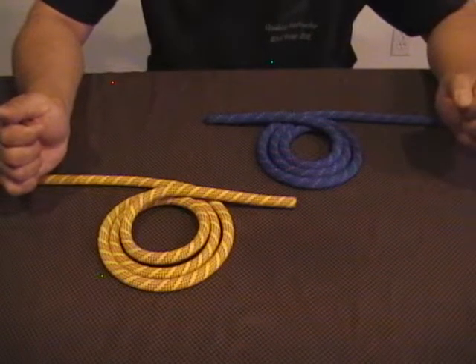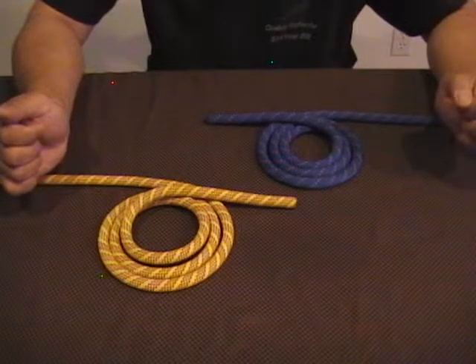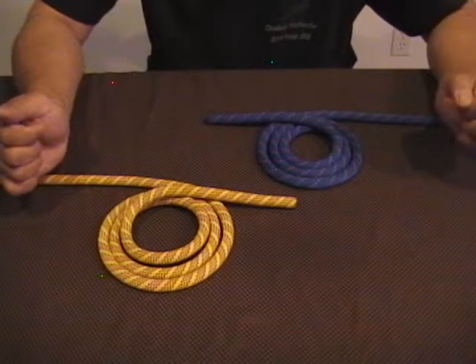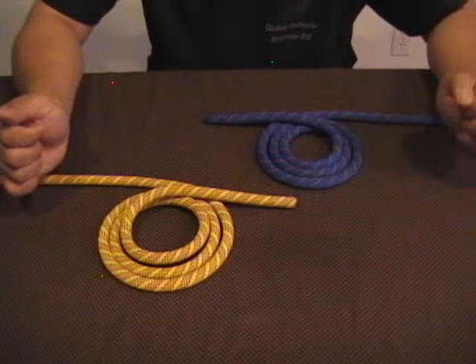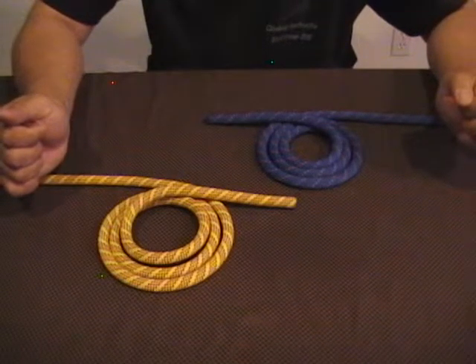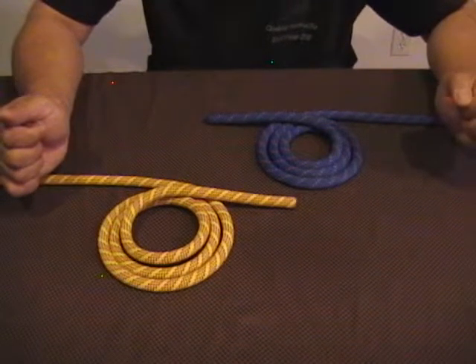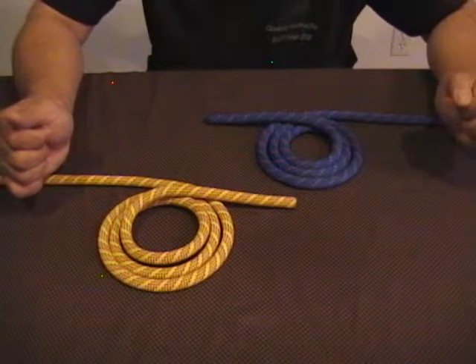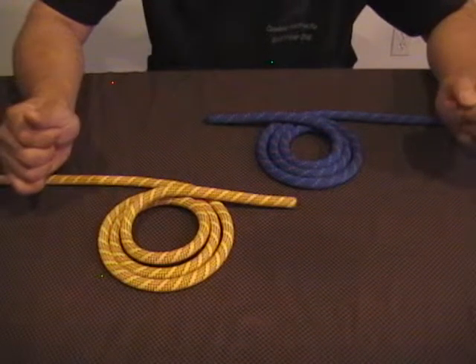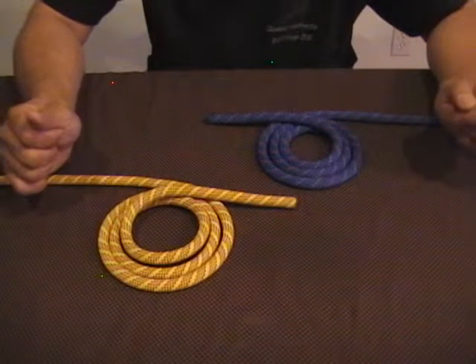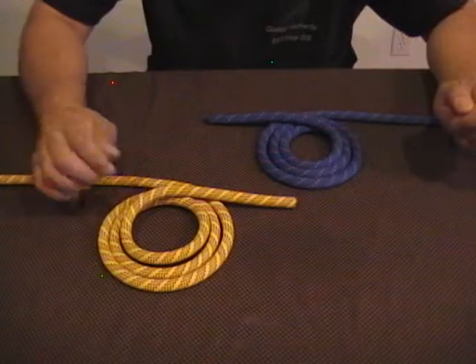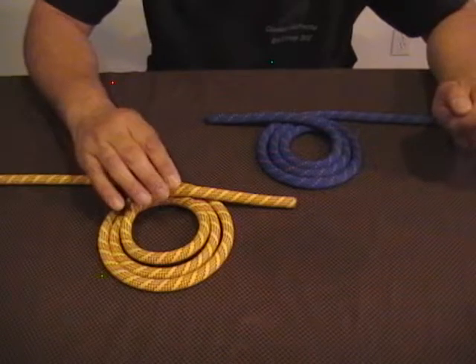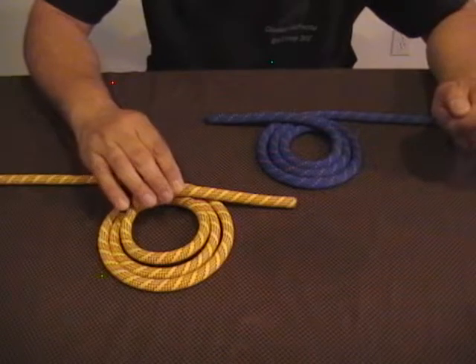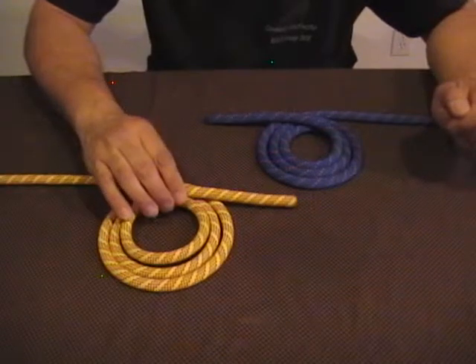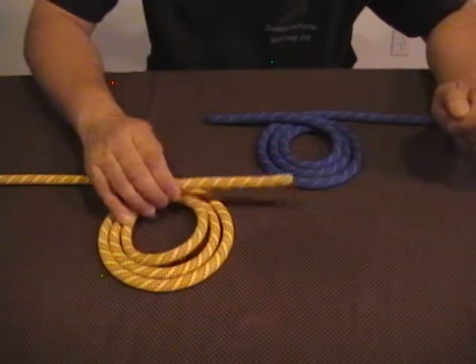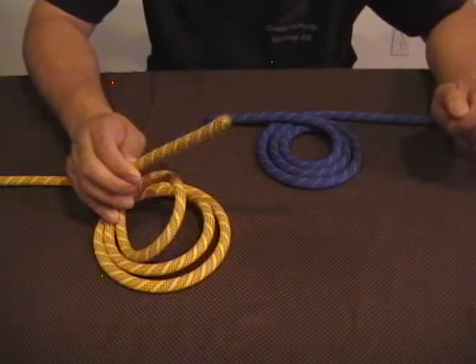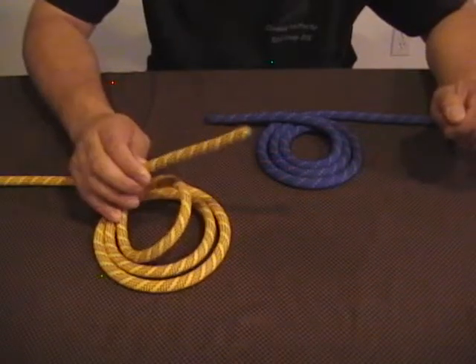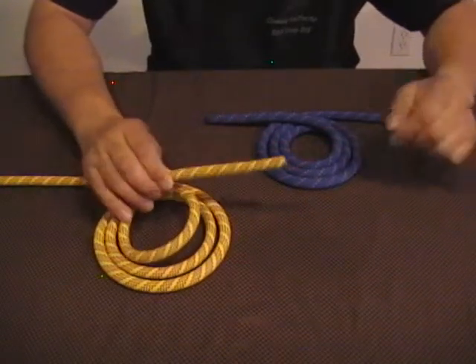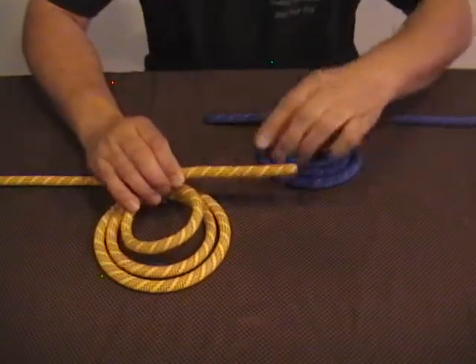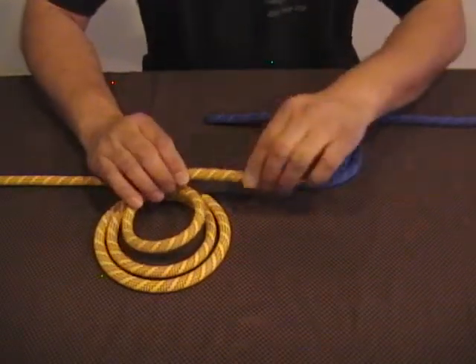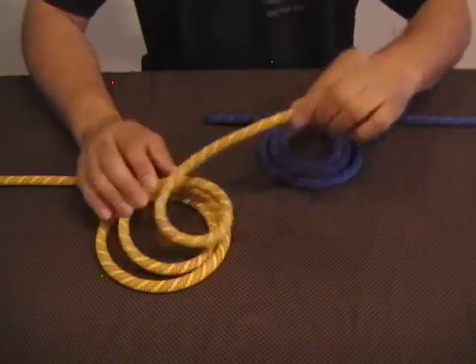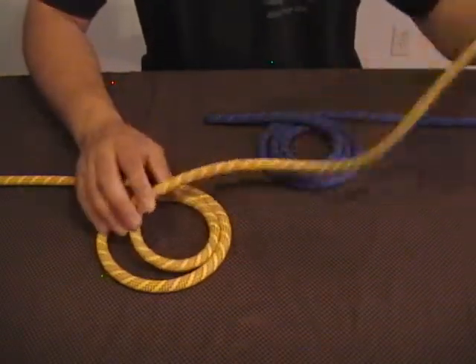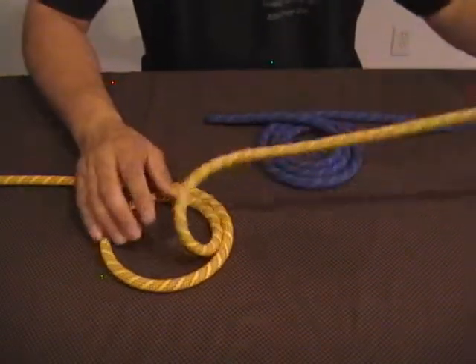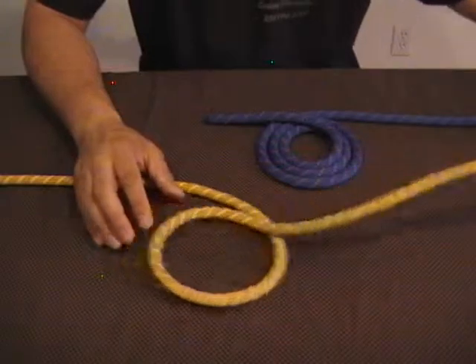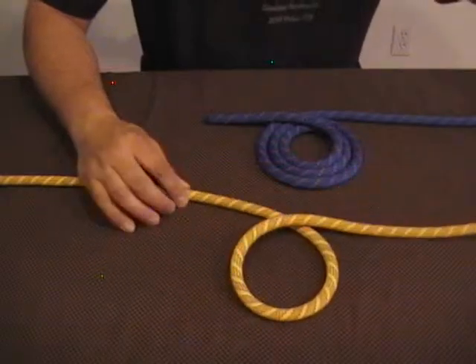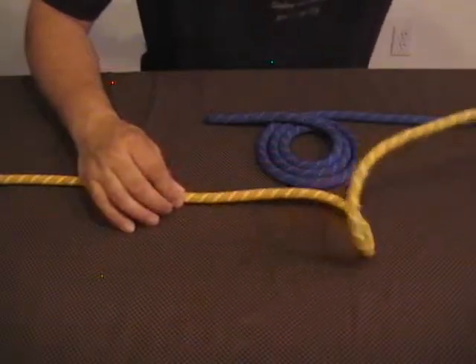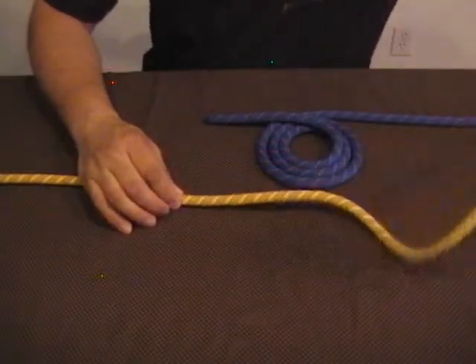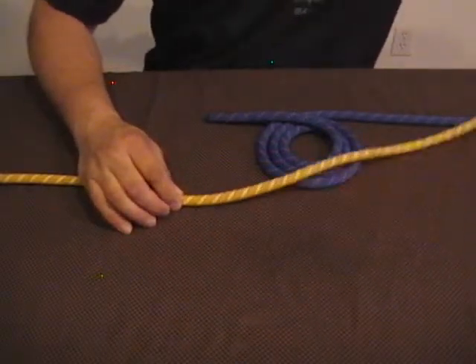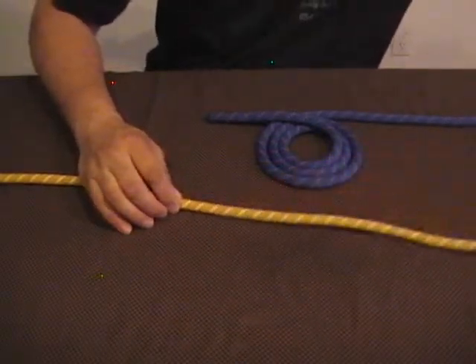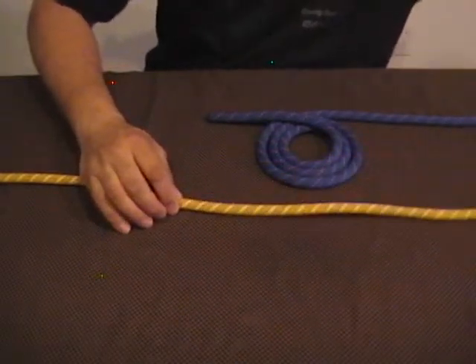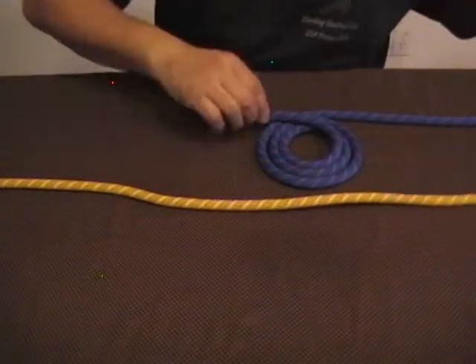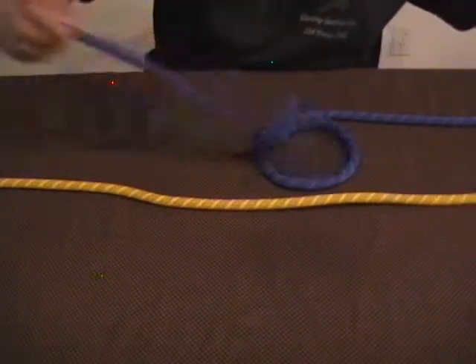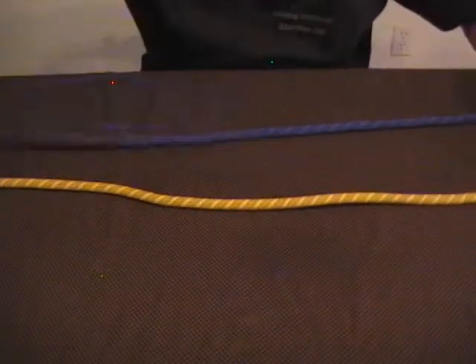This is the double fisherman's knot, or the grapevine knot. It is used to tie the ends of two ropes together. You start with about two to three feet of each rope and lay them side by side.